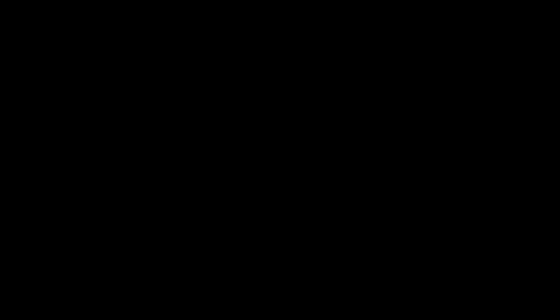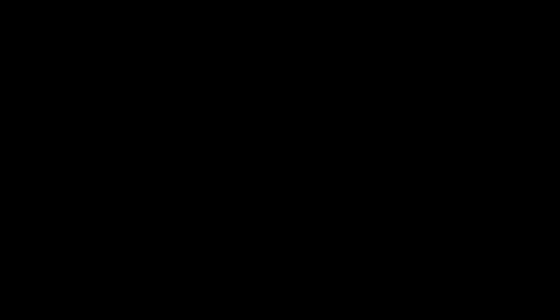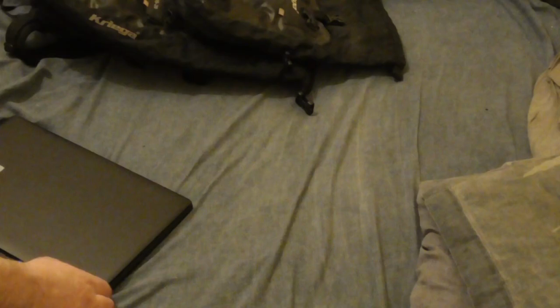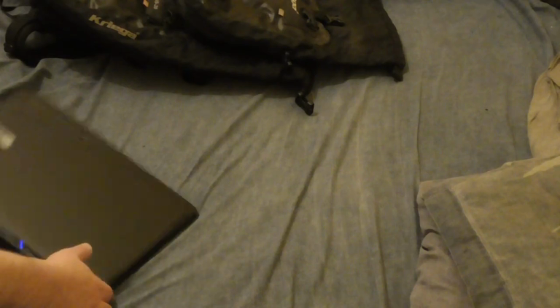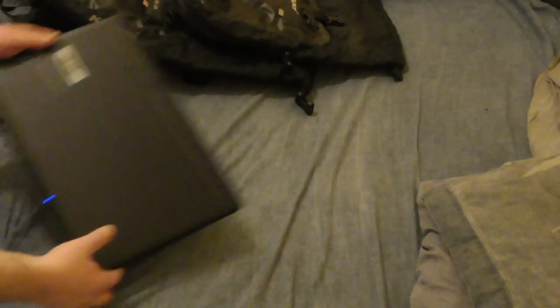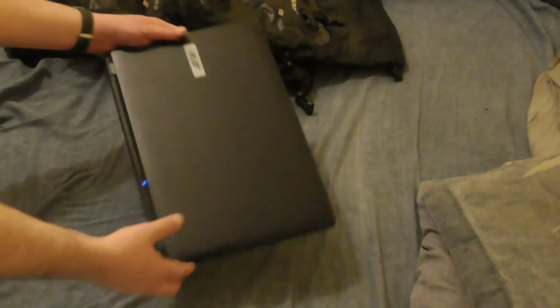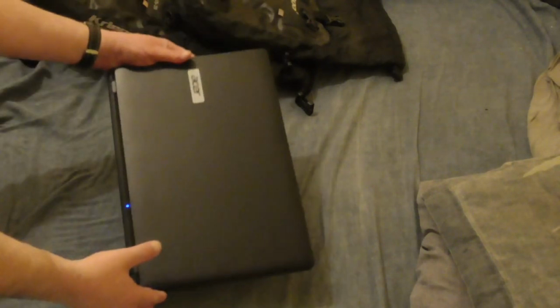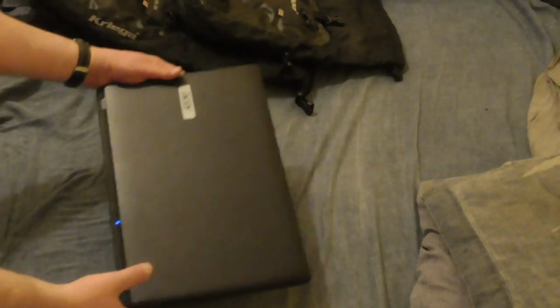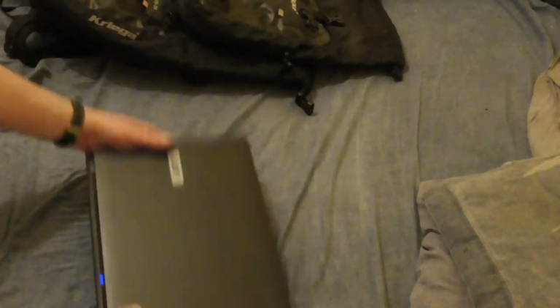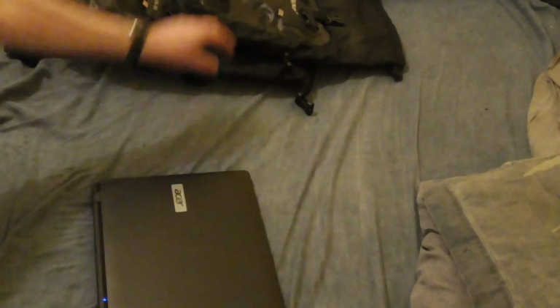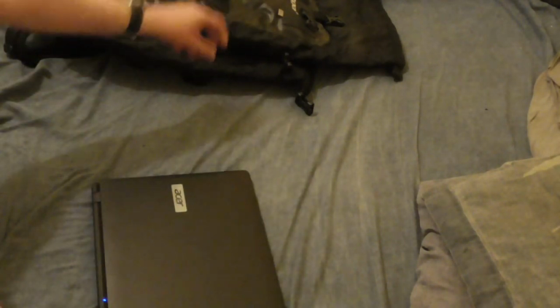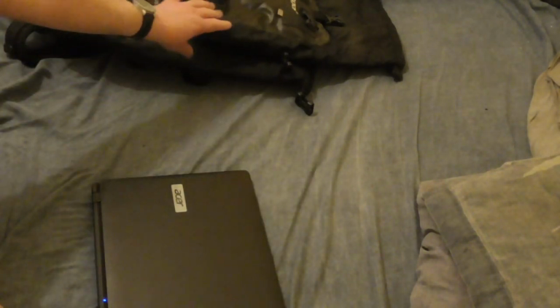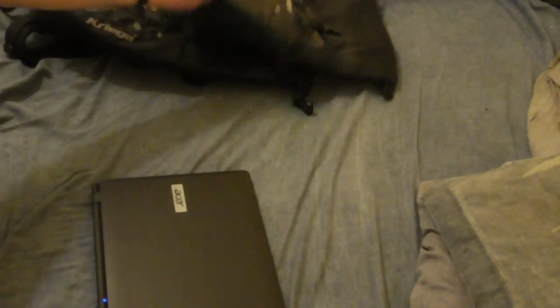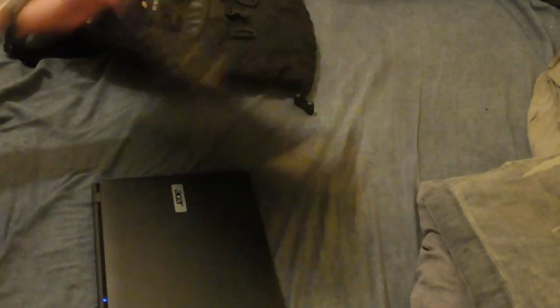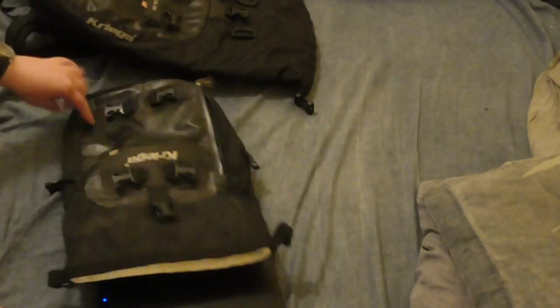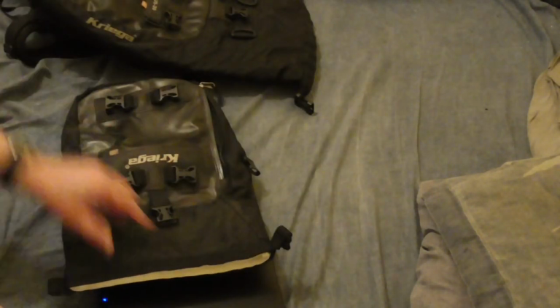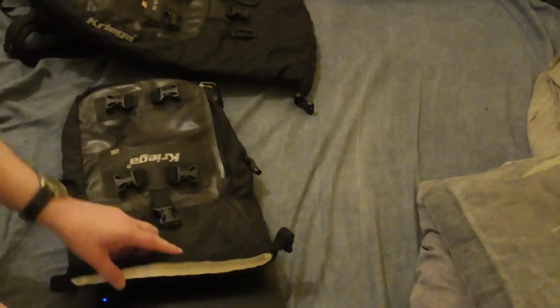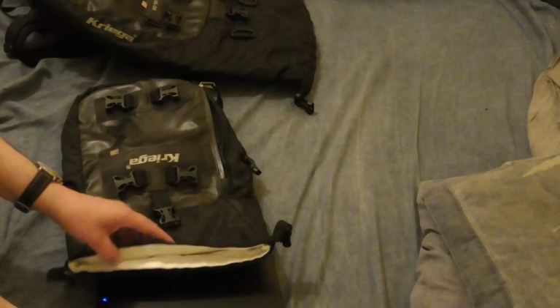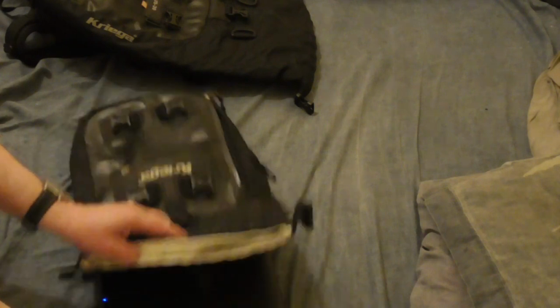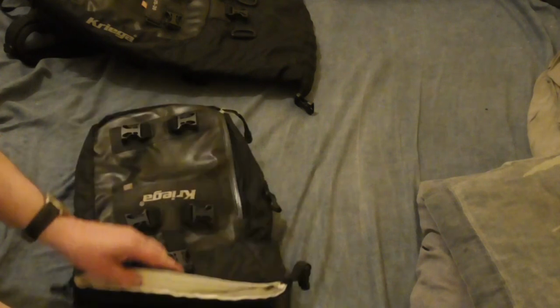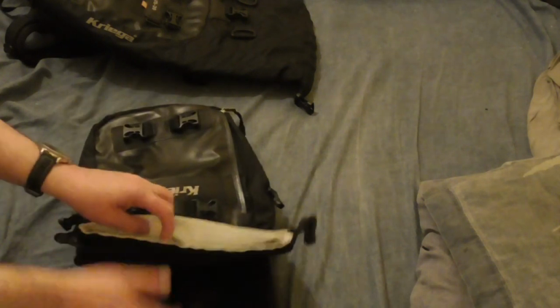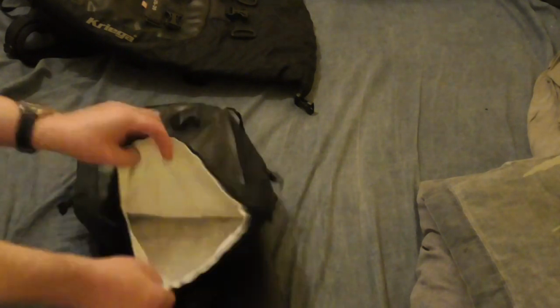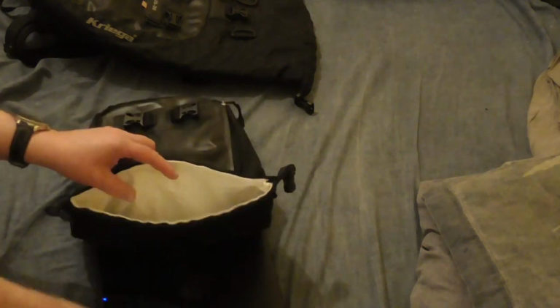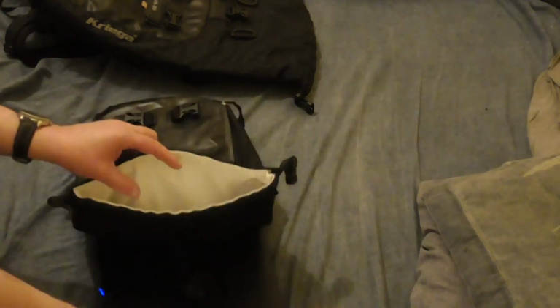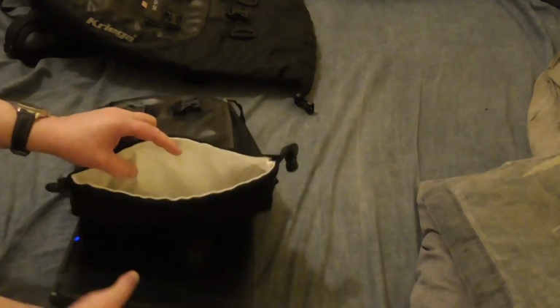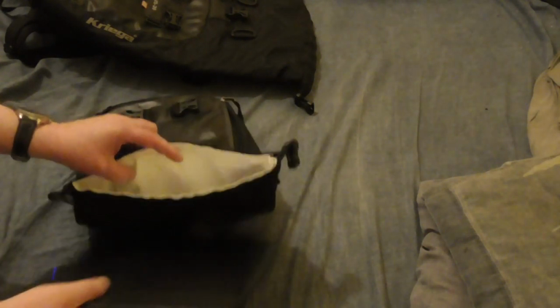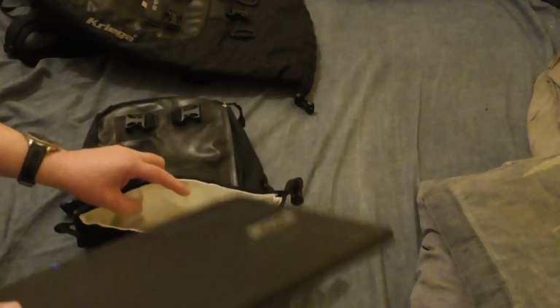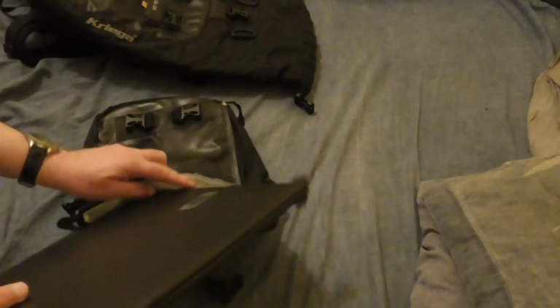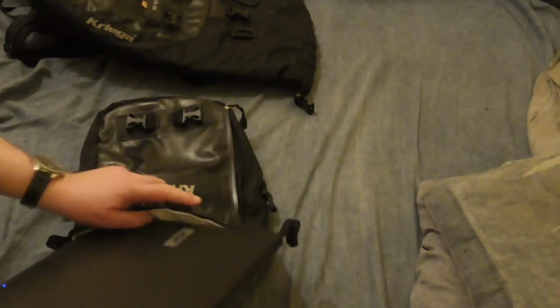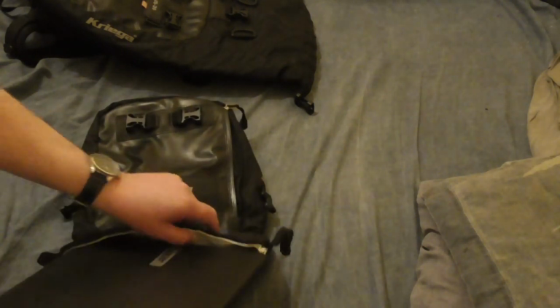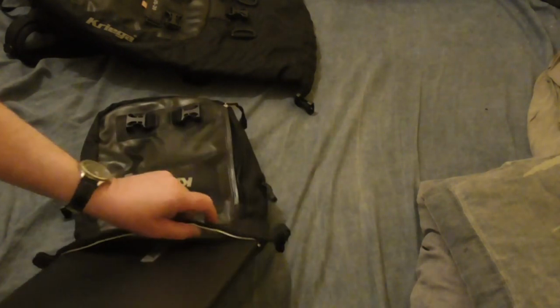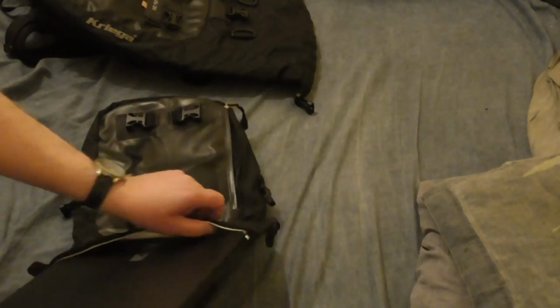I was asked by somebody whose name I'm going to mangle — Jermaine Garcia Fernandez, I do apologise if I've got that wrong — what you can fit a laptop into in the Krieger range.